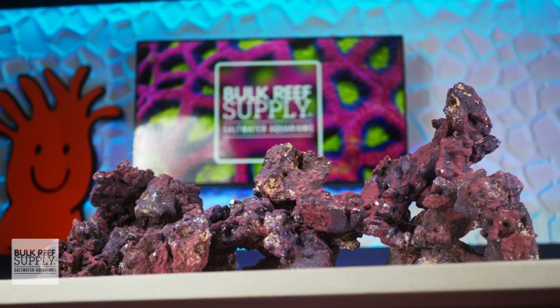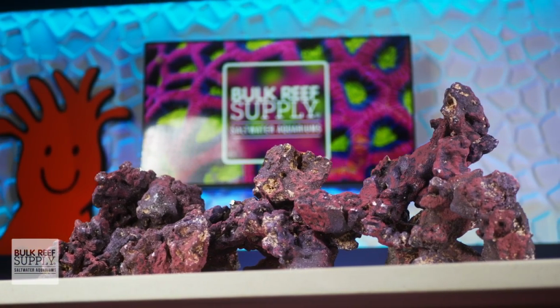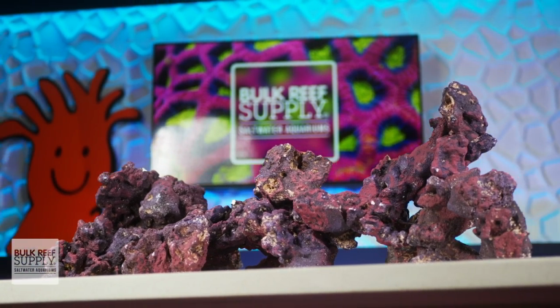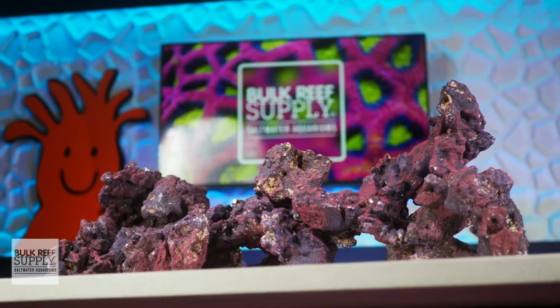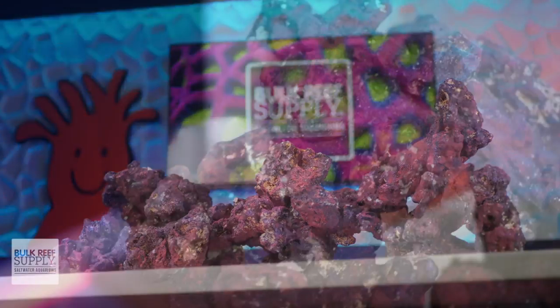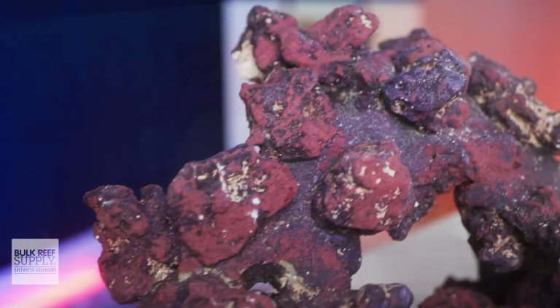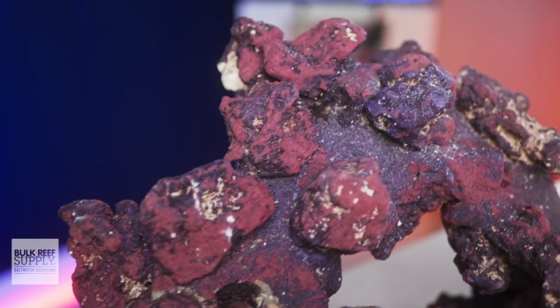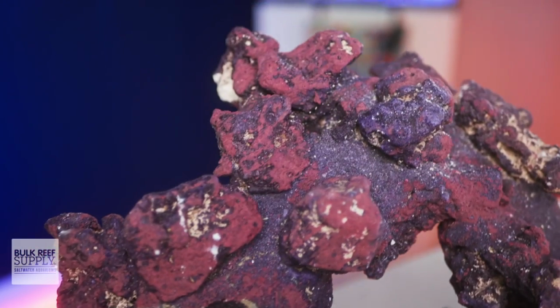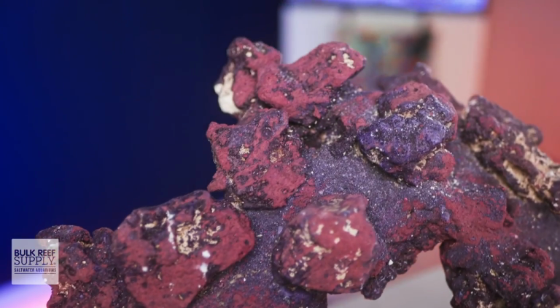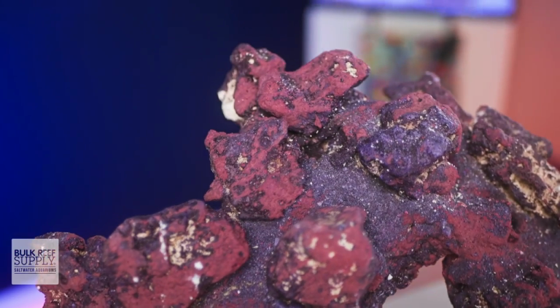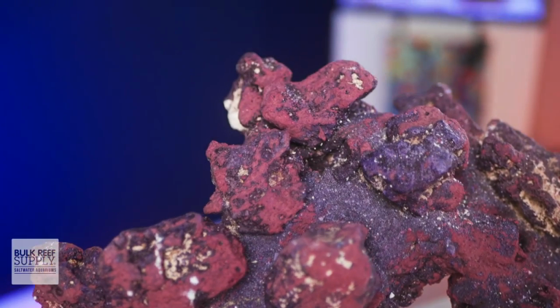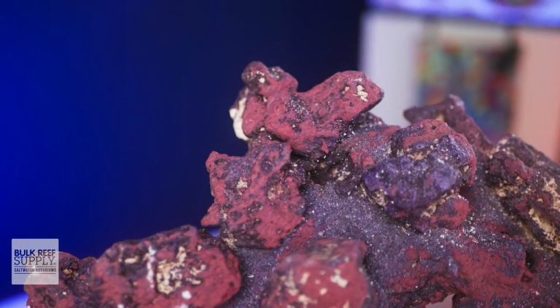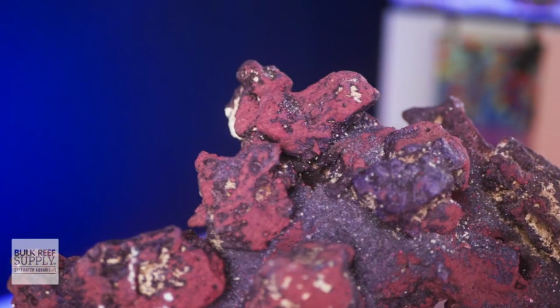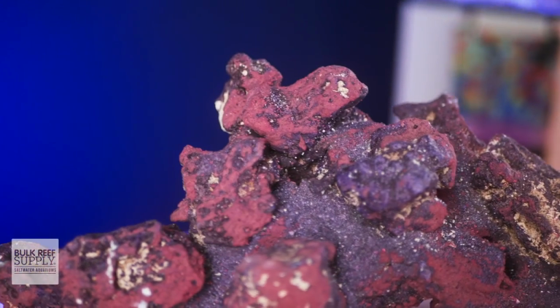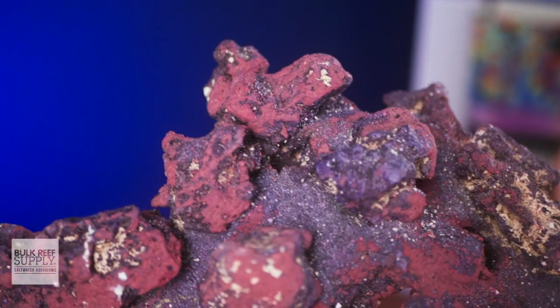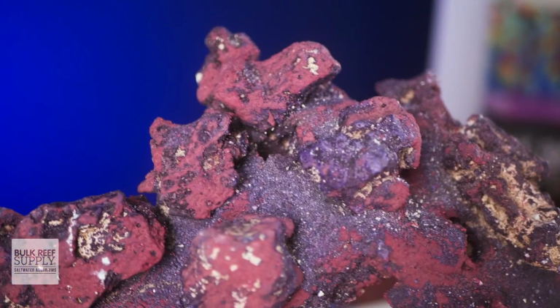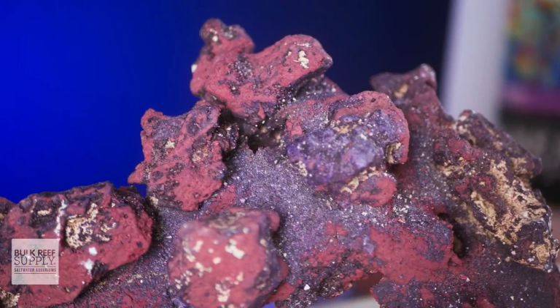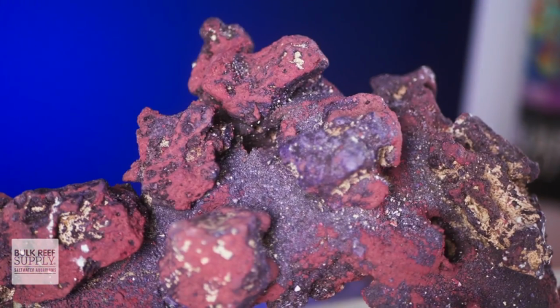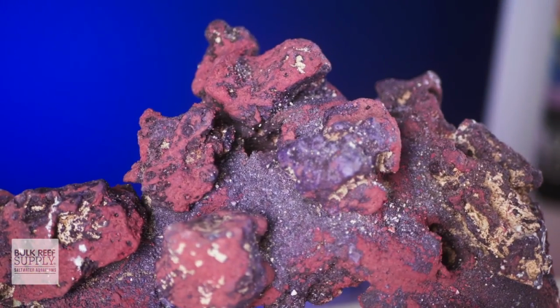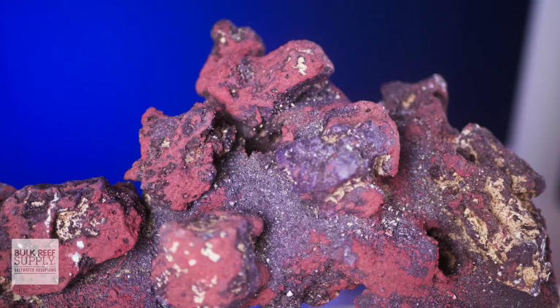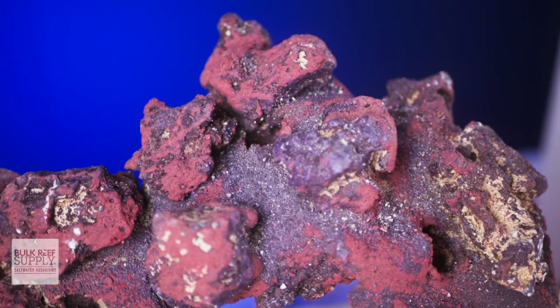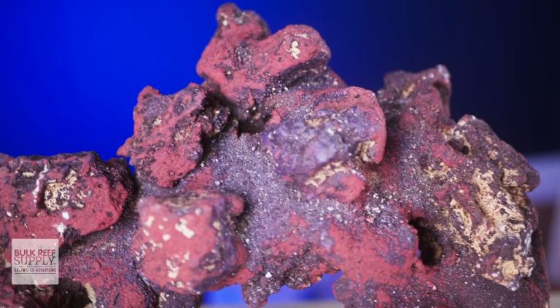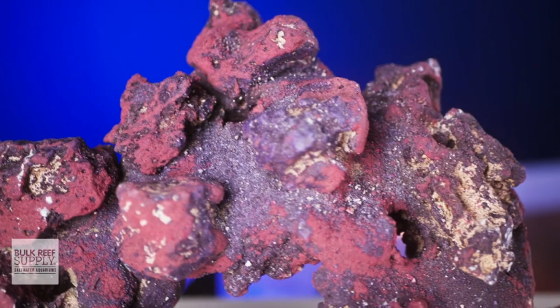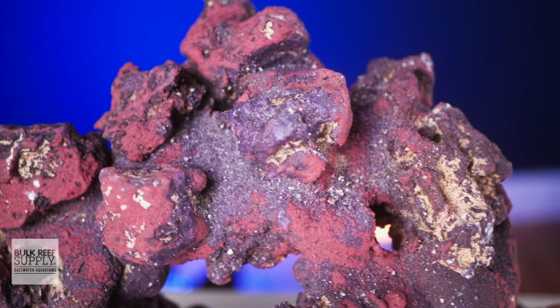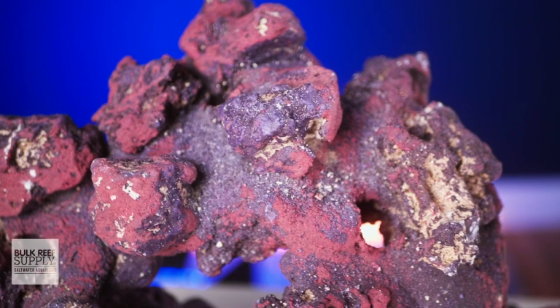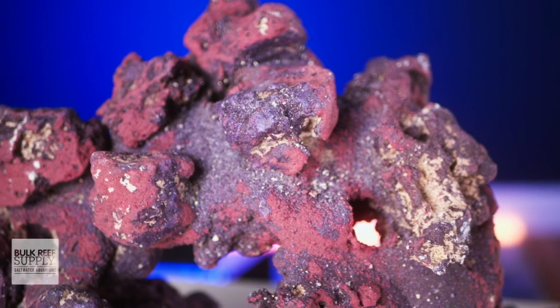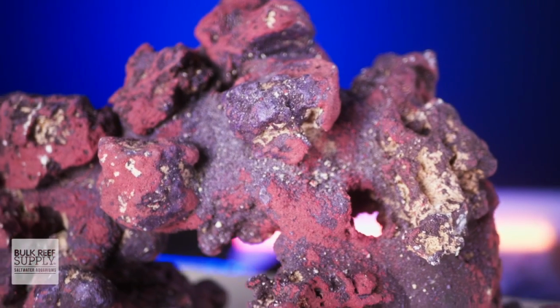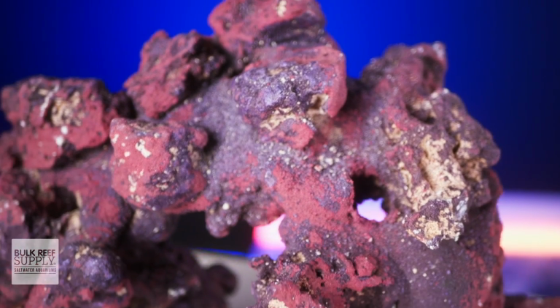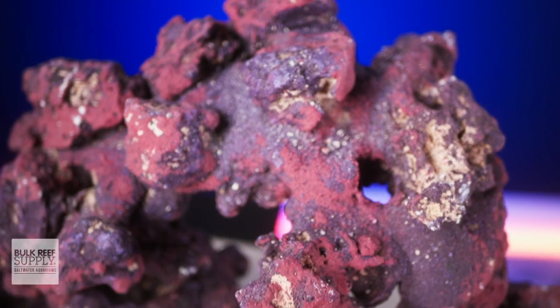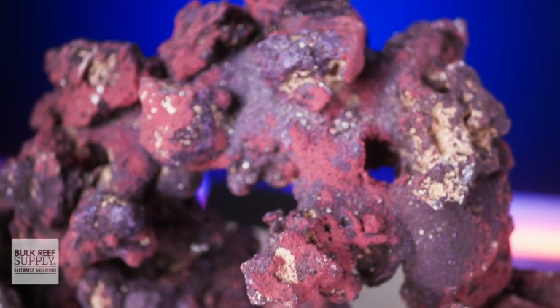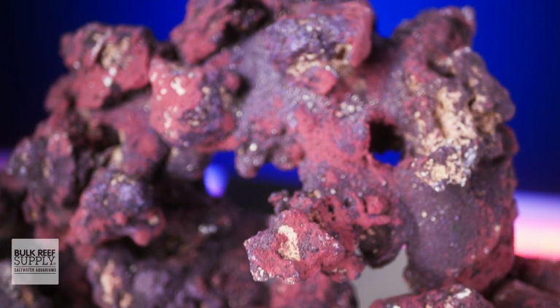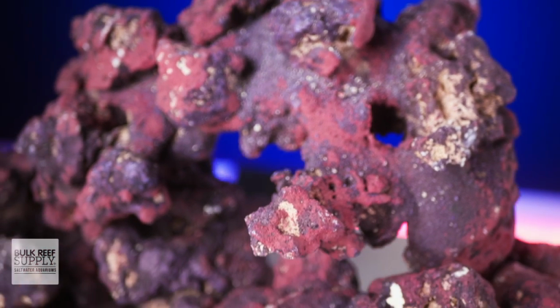Building up that aquascape with boulders and then finding places to add in those shapes is just a ton of fun. You can grab some Life Rock Shapes for yourself by clicking right here.